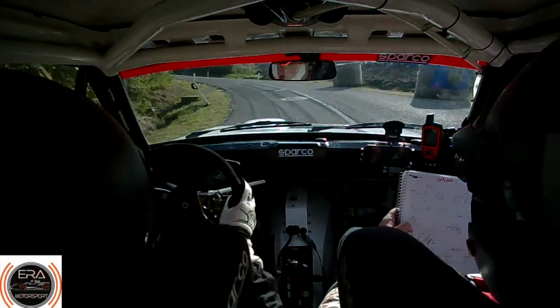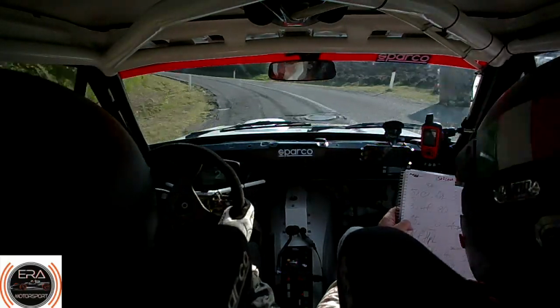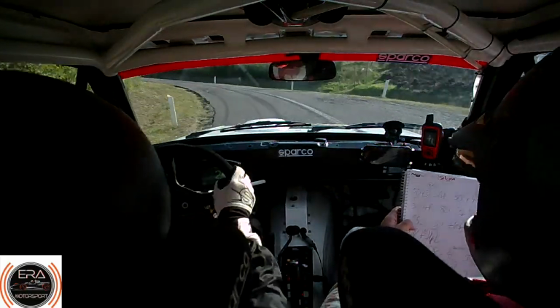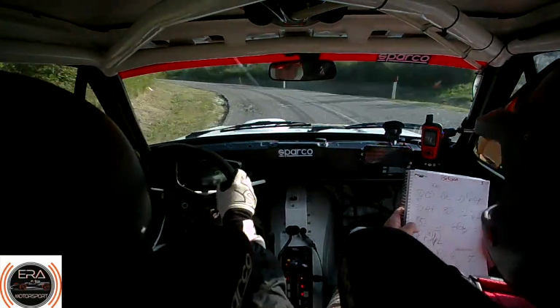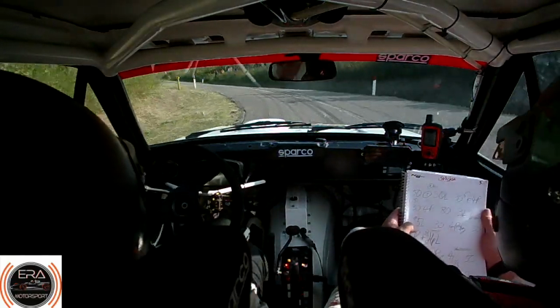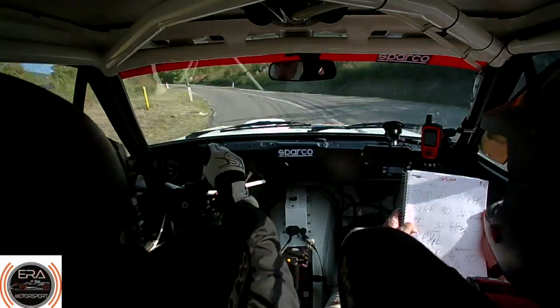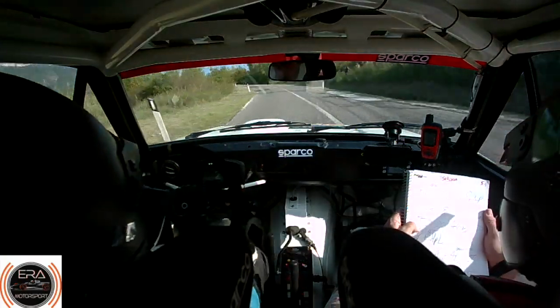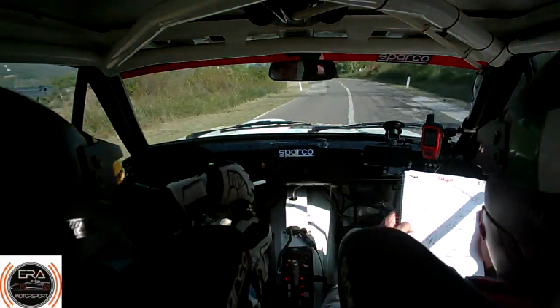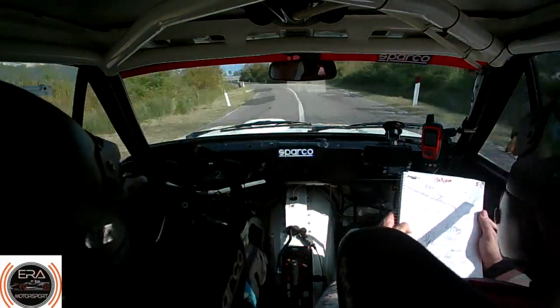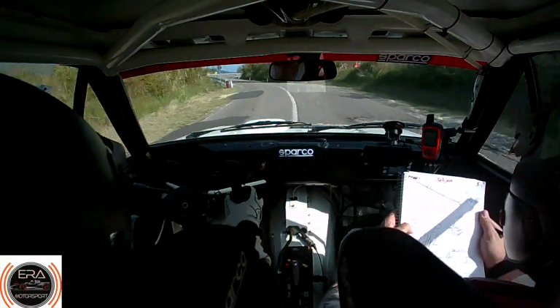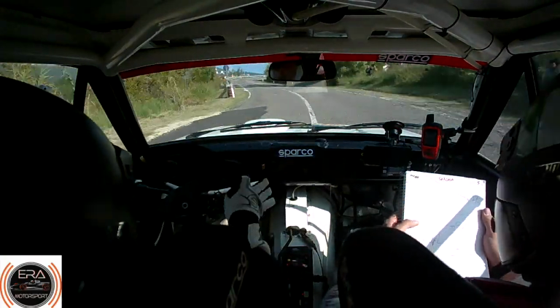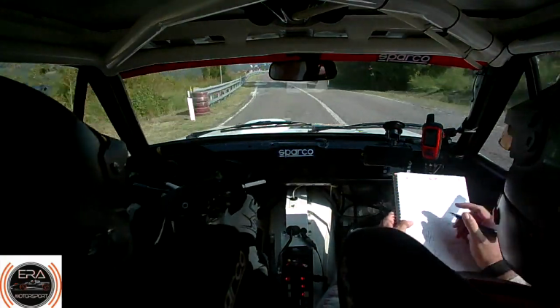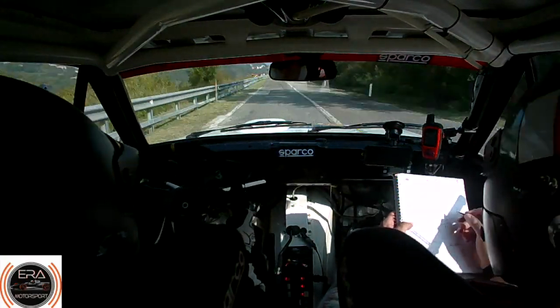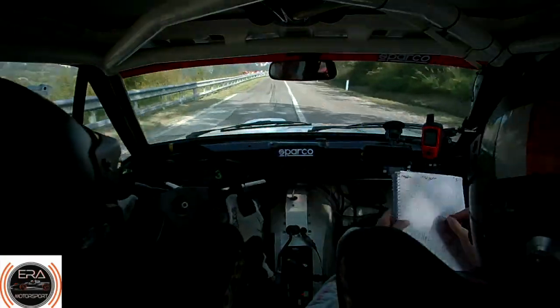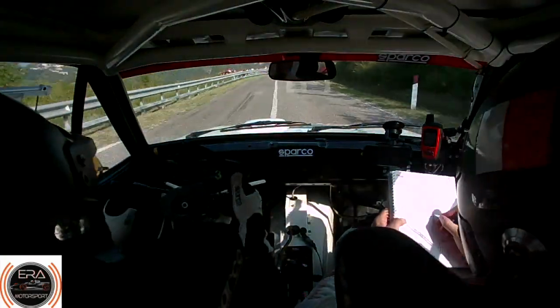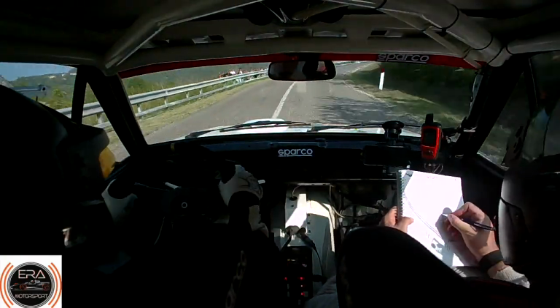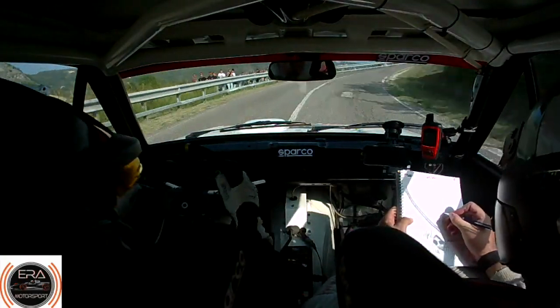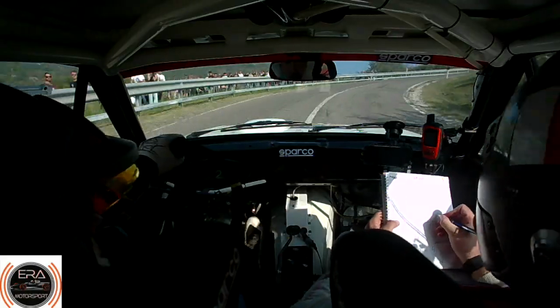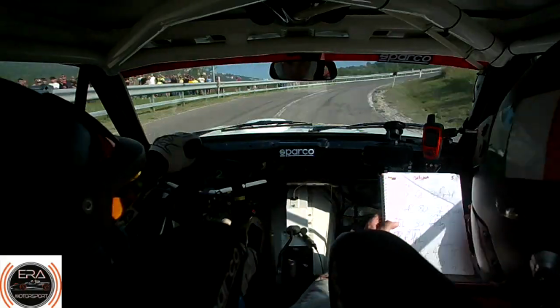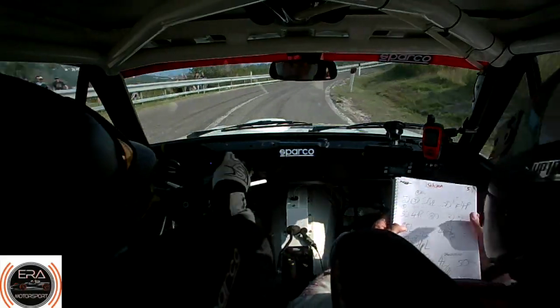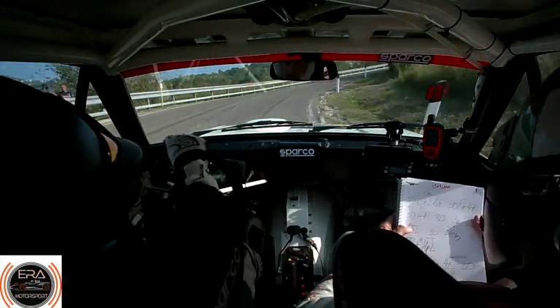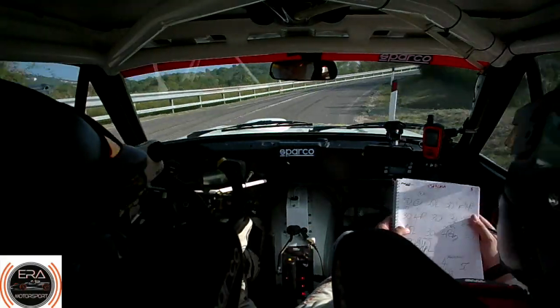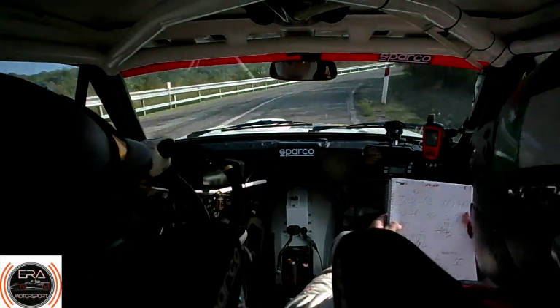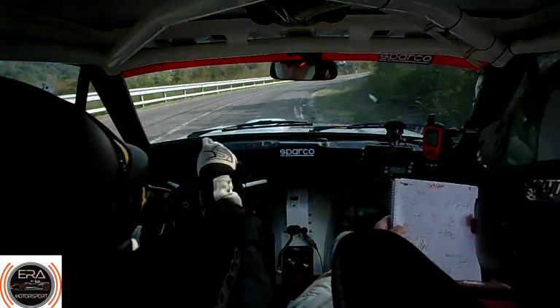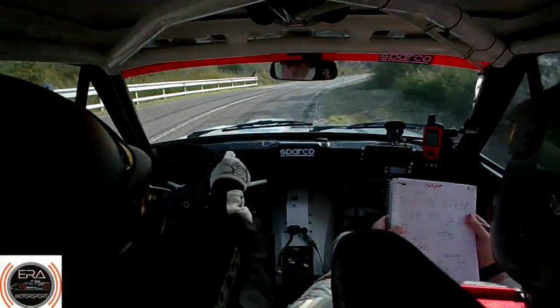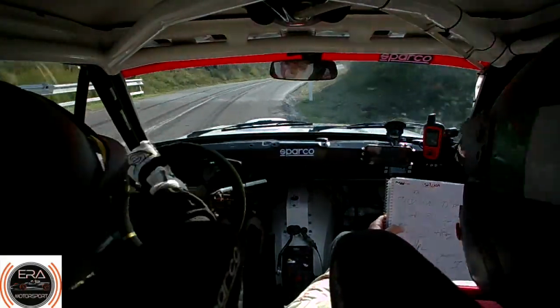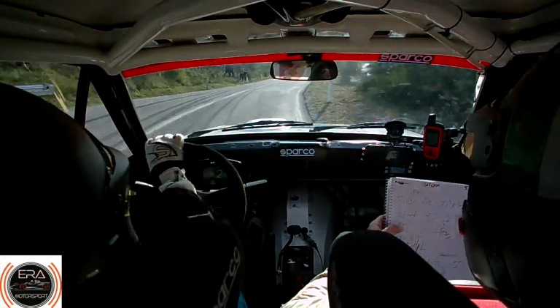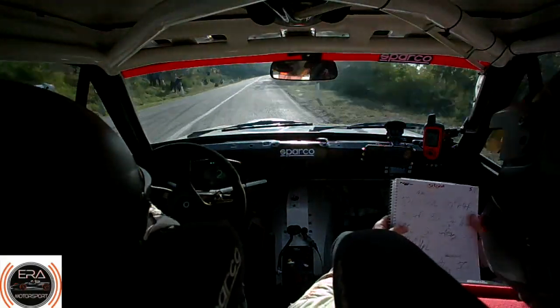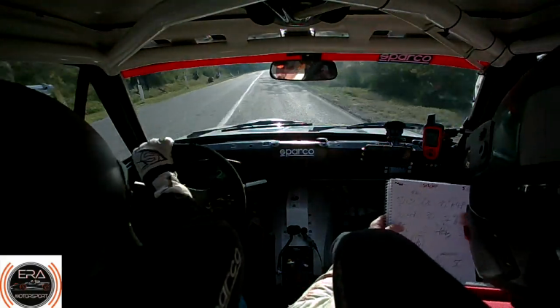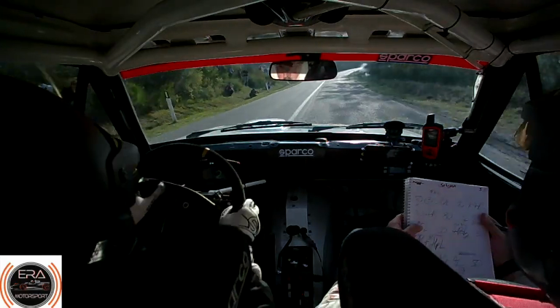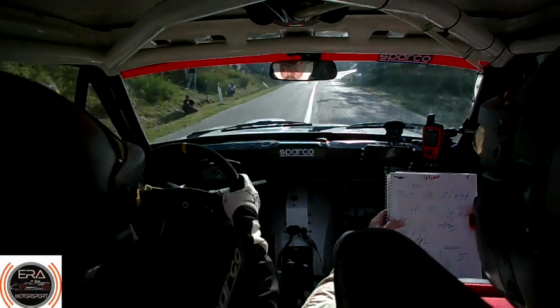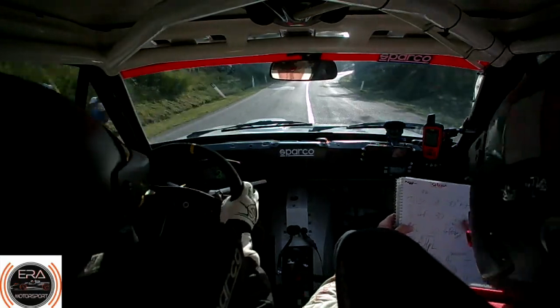And flat. 5 left, 30. 4 right minus, long, 30. 5 right, and goes up to hairpin left — you'll see it. 5 right, goes up to hairpin left, you will see it.